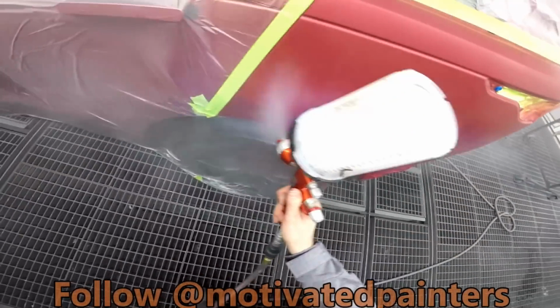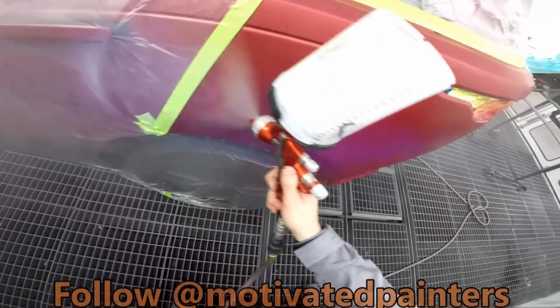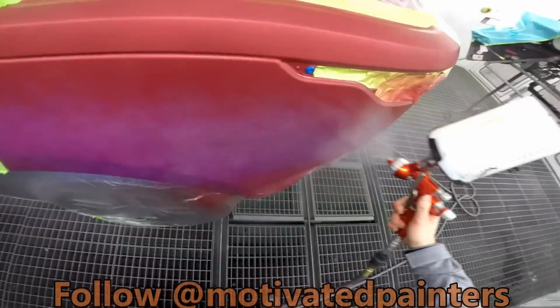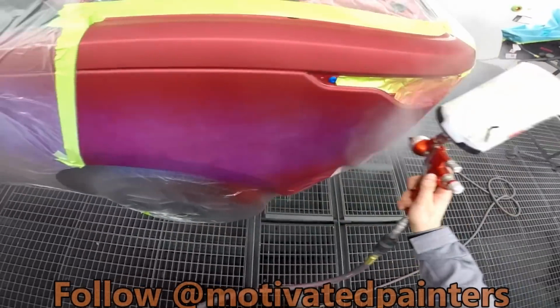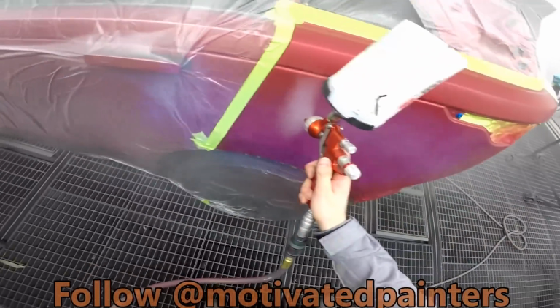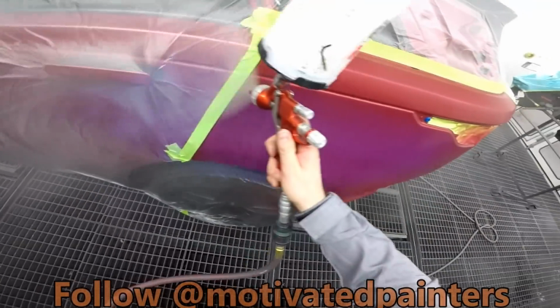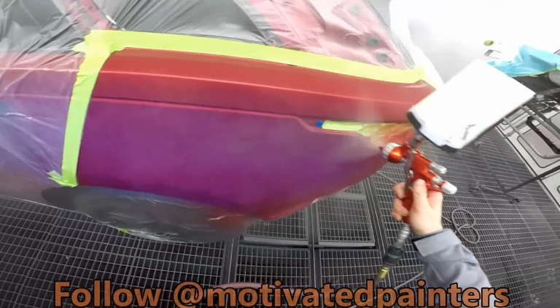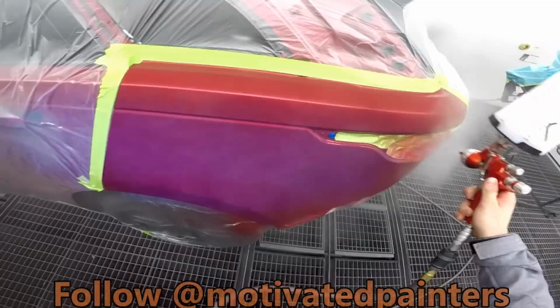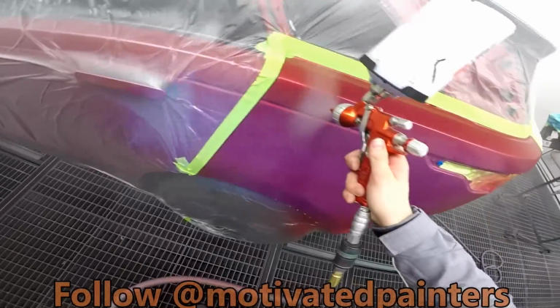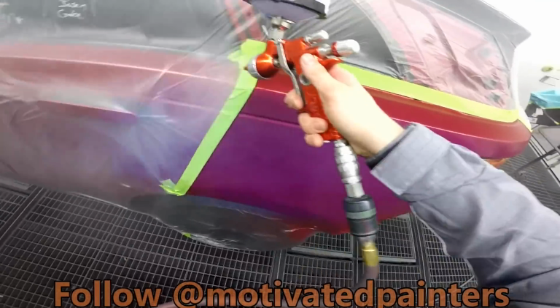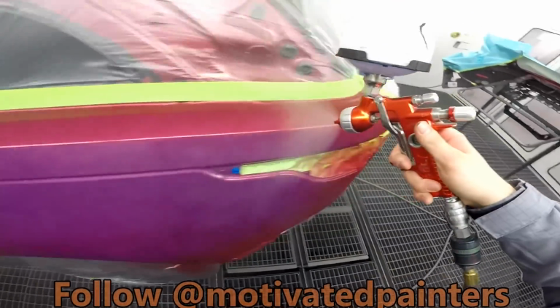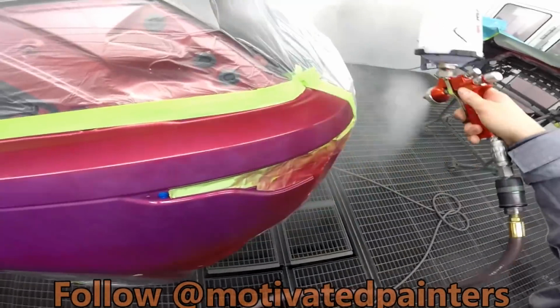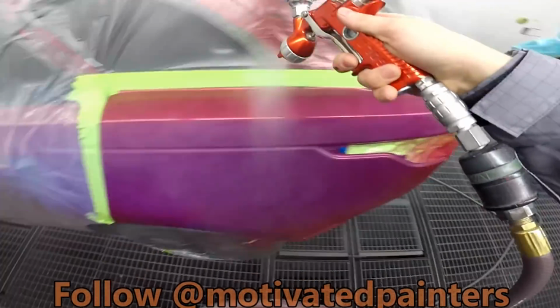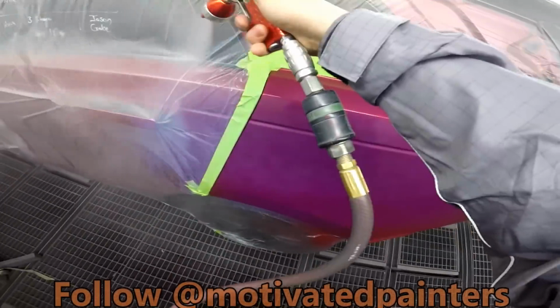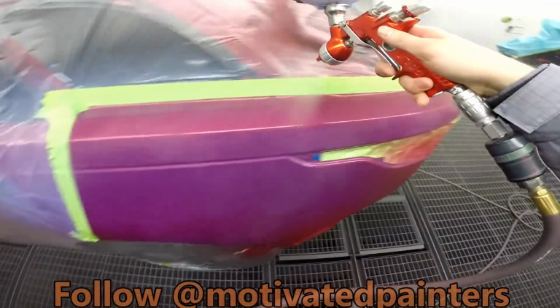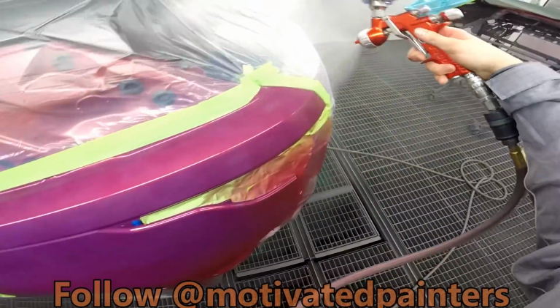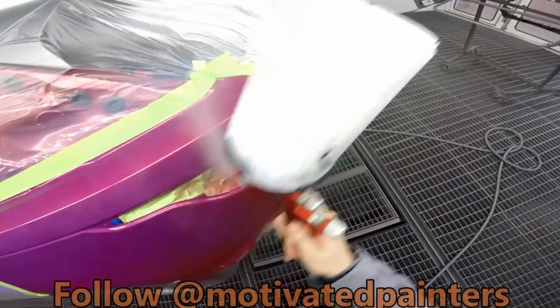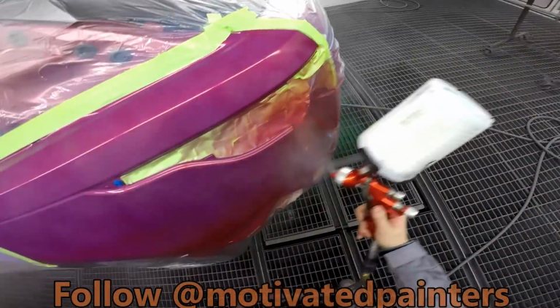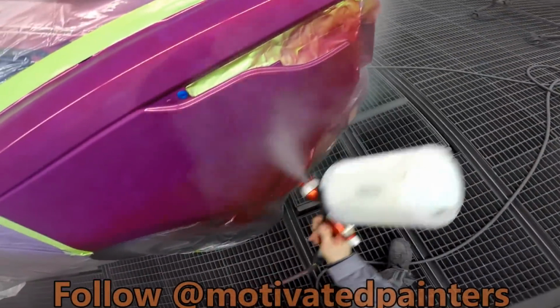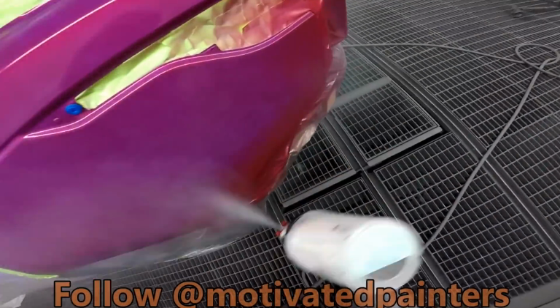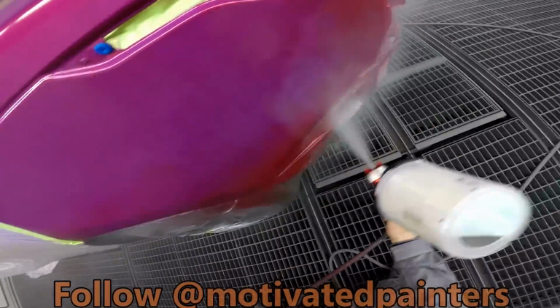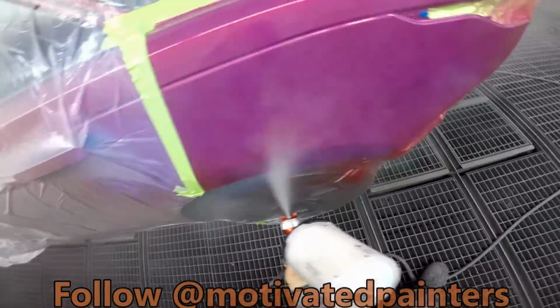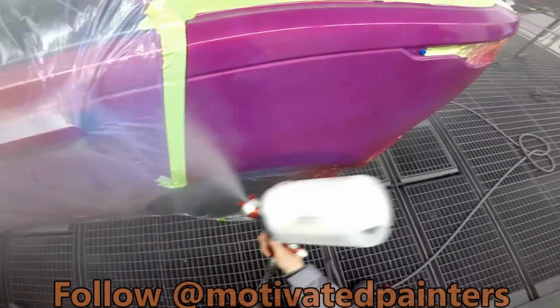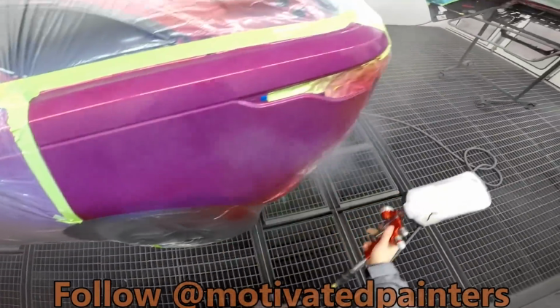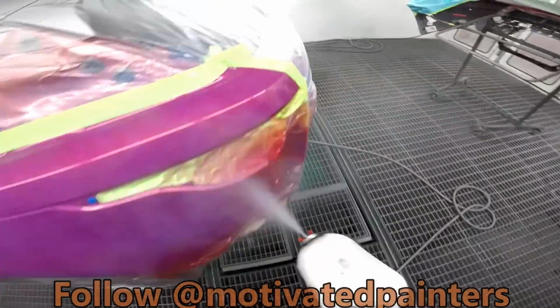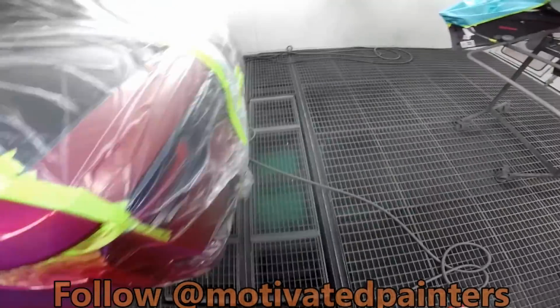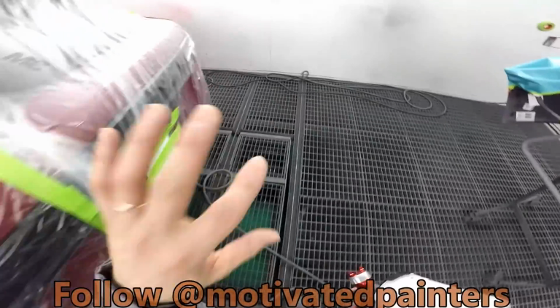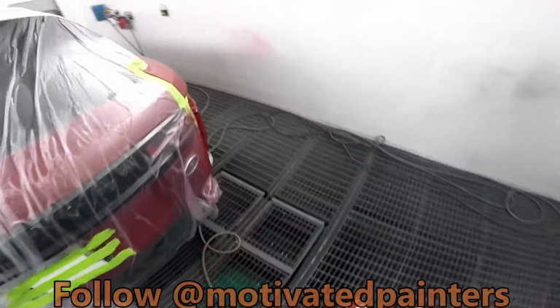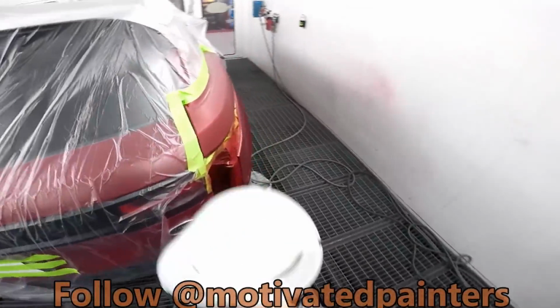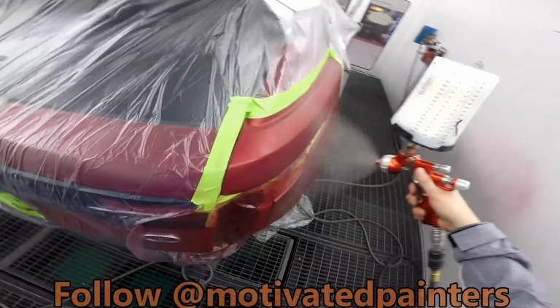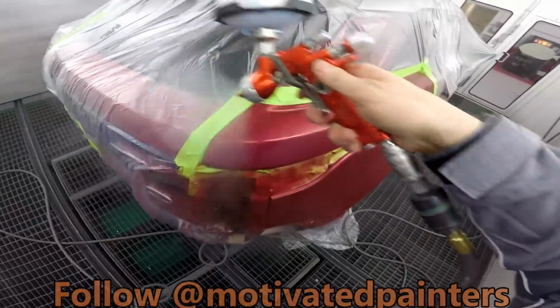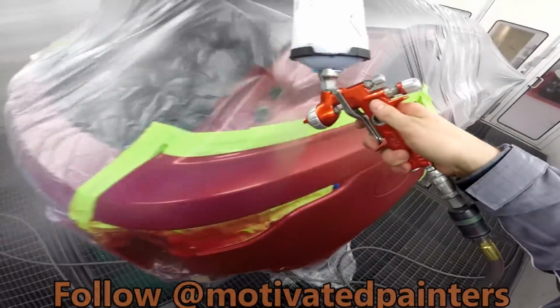This doesn't affect anything. You put it over like that, and once it flashes off, you can check your blend.